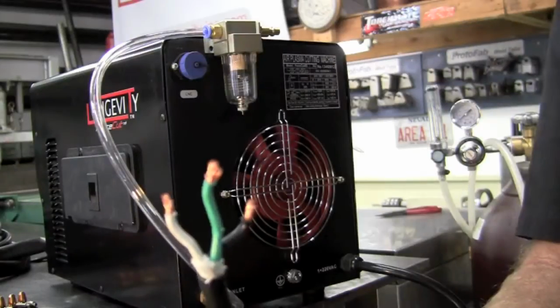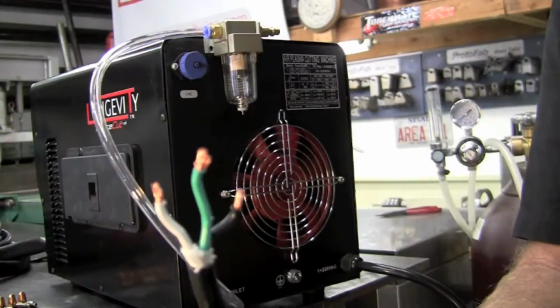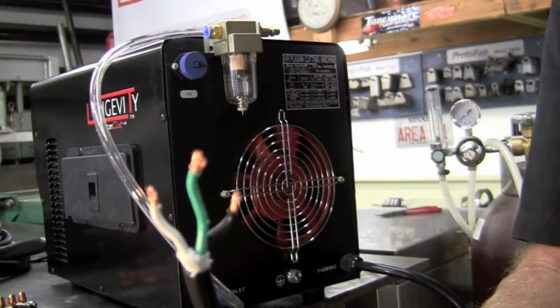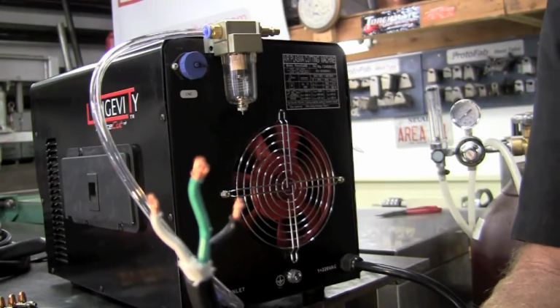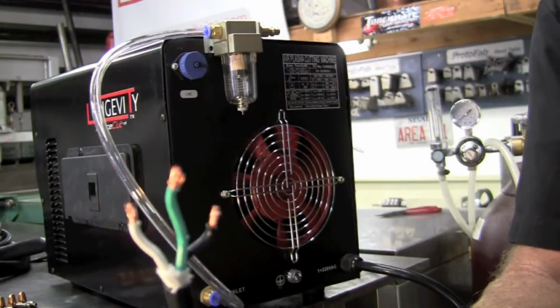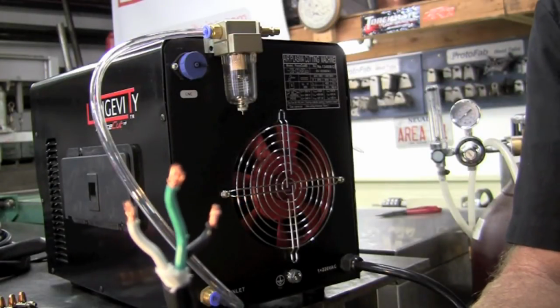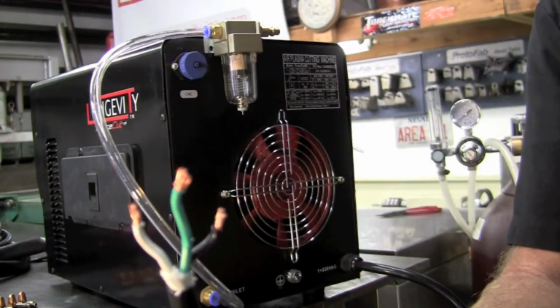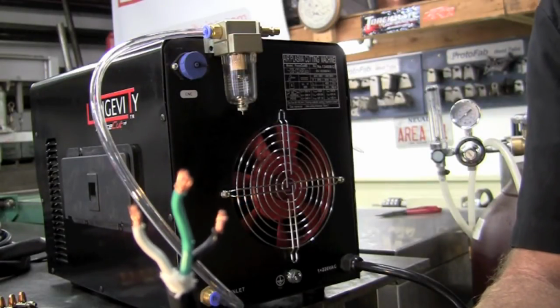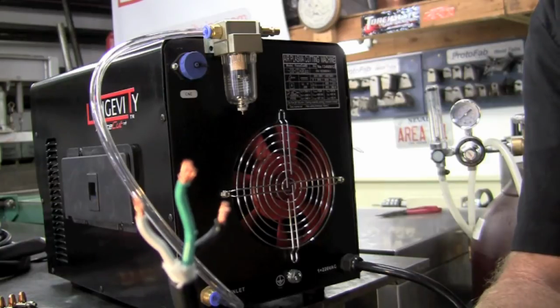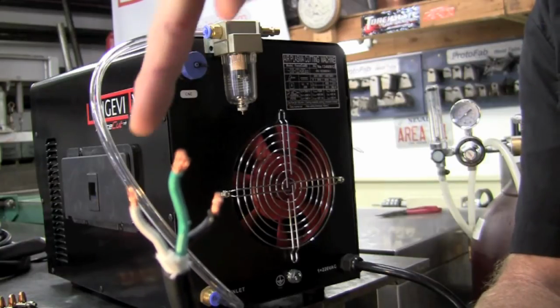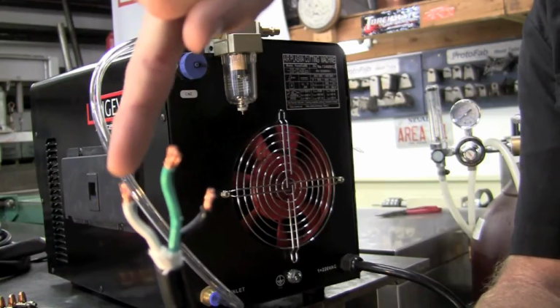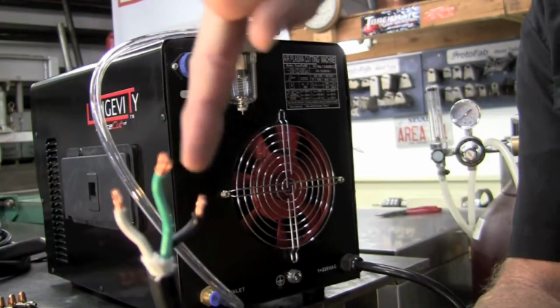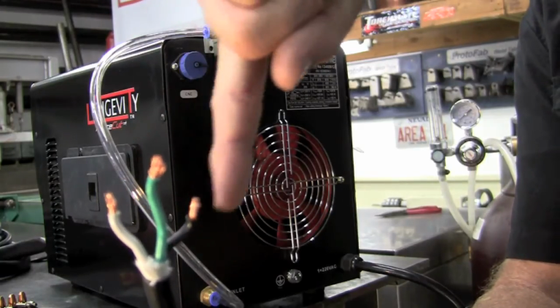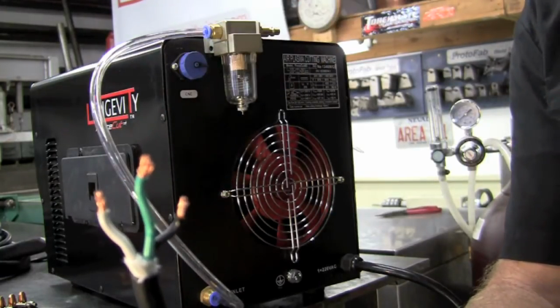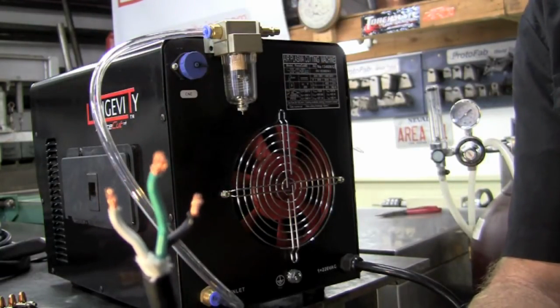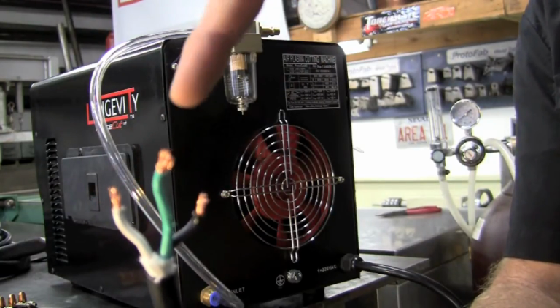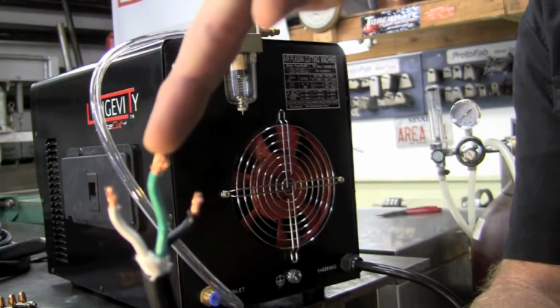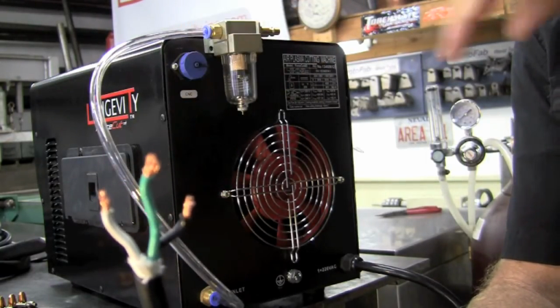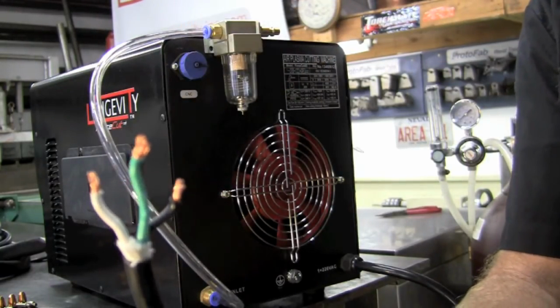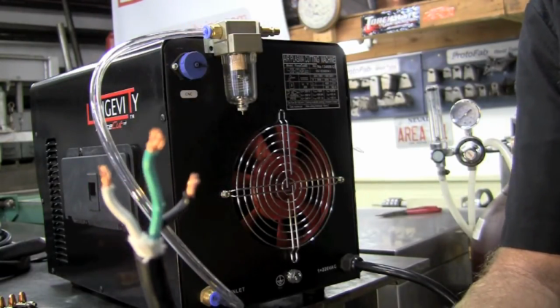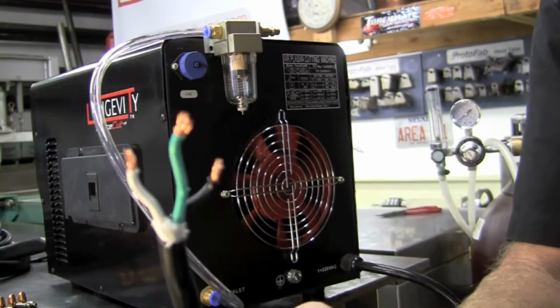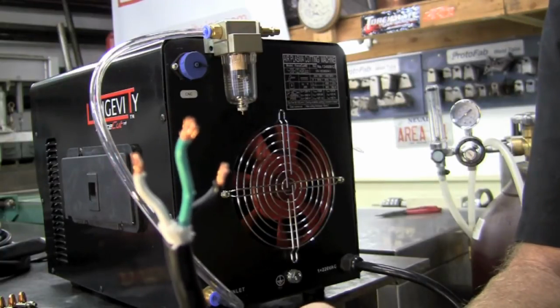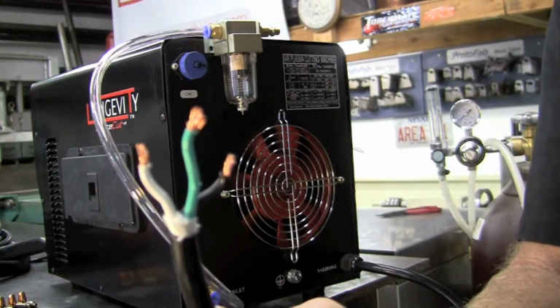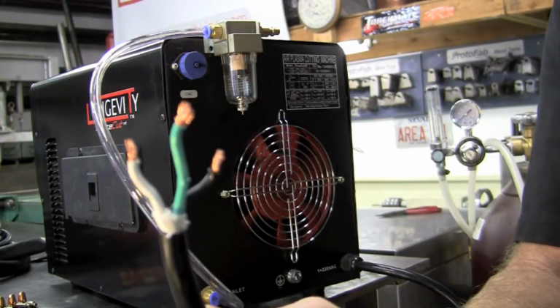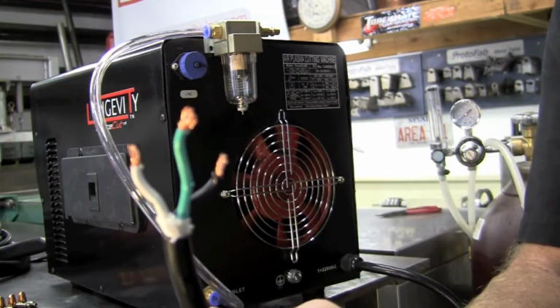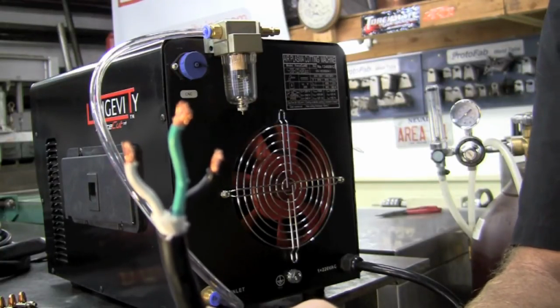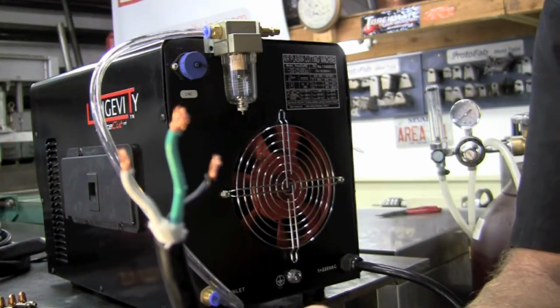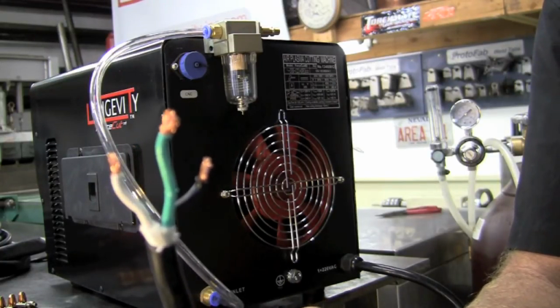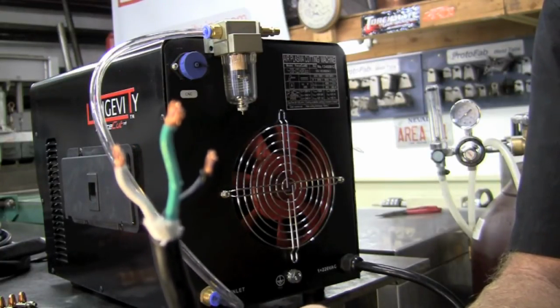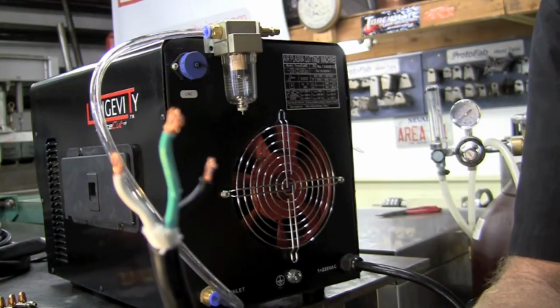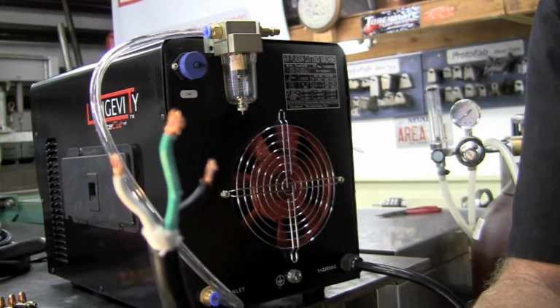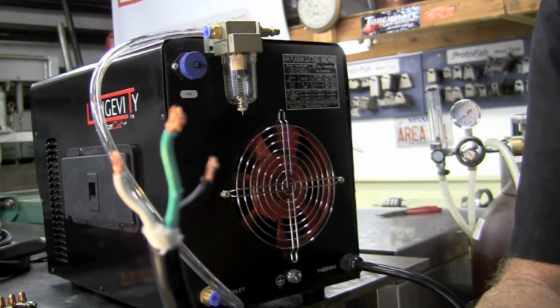For wiring your machine it'll be a standard 220-volt operation. The white and black are both hots and the green will be your ground. It's acceptable to run this off a 30-amp breaker, although my shop is set up with a 50-amp.